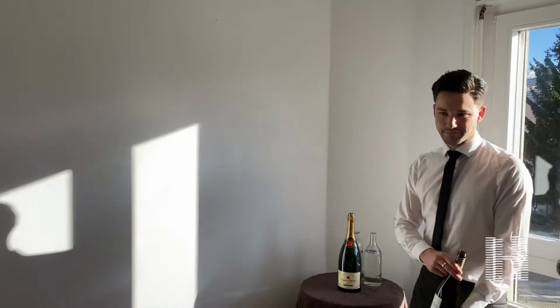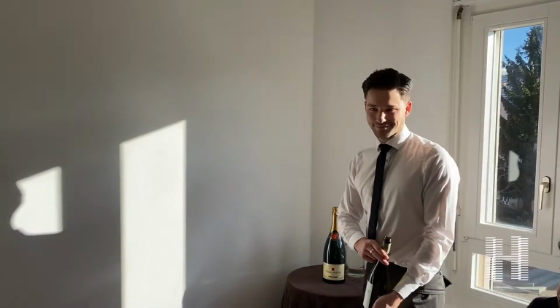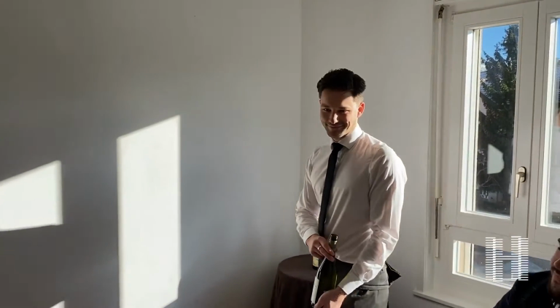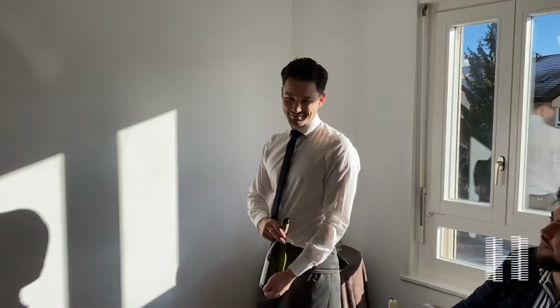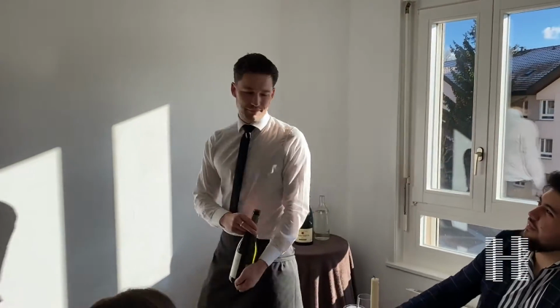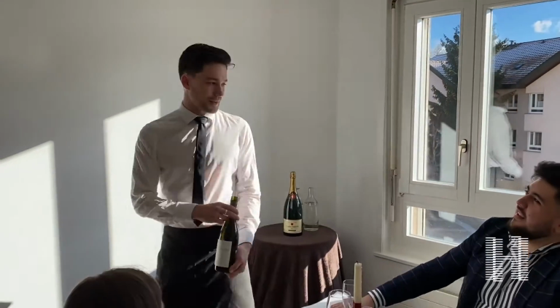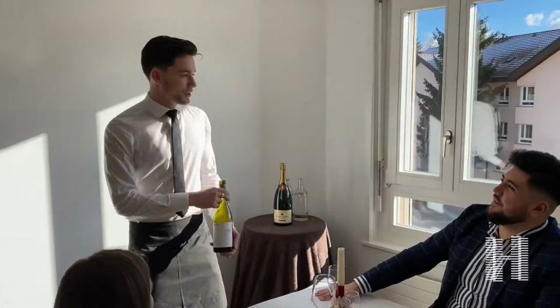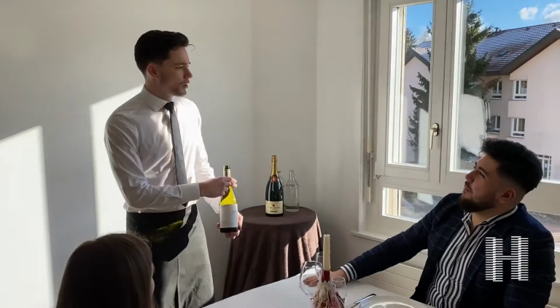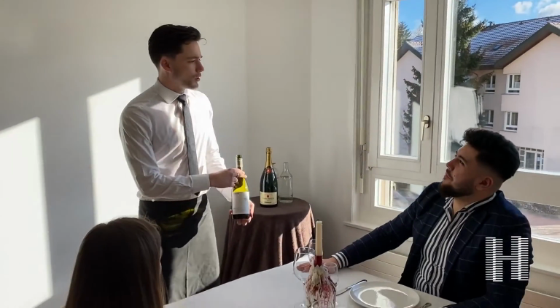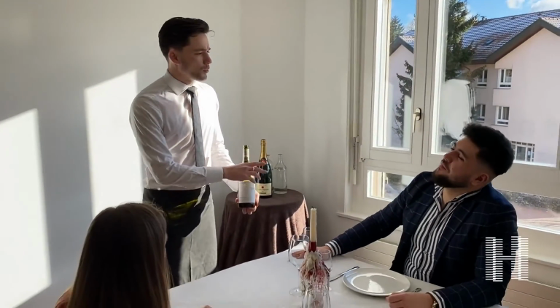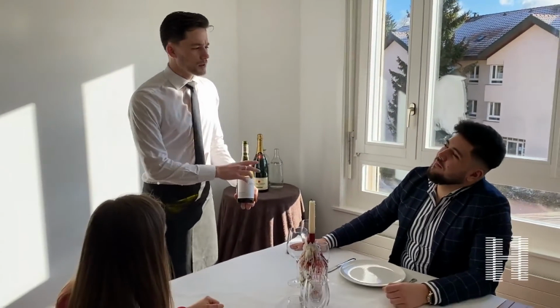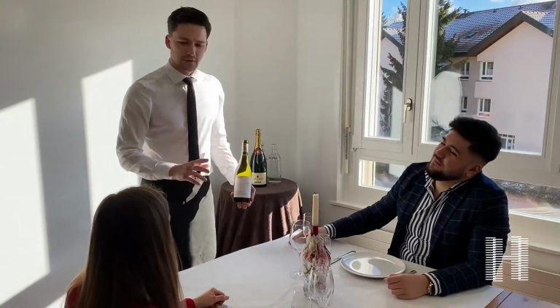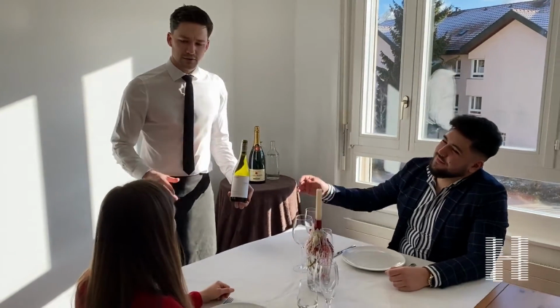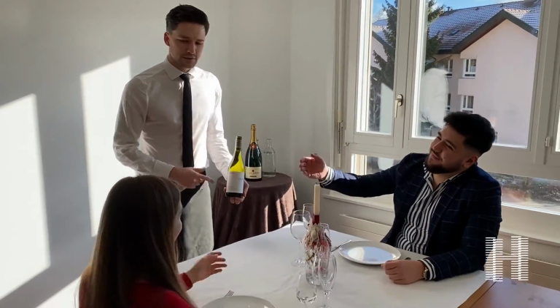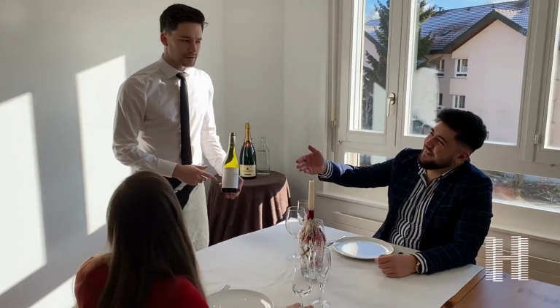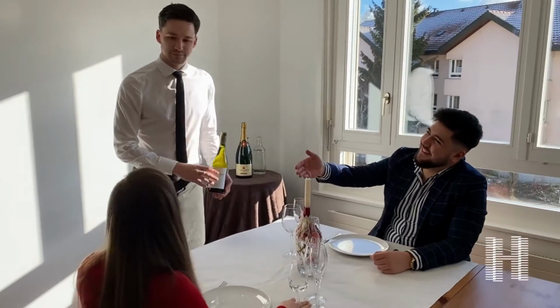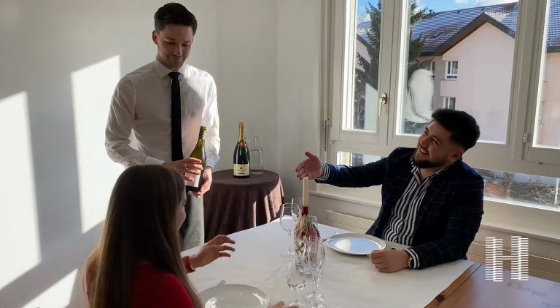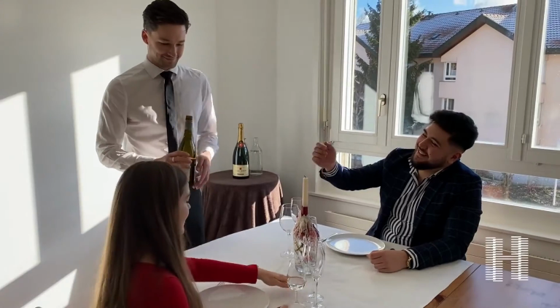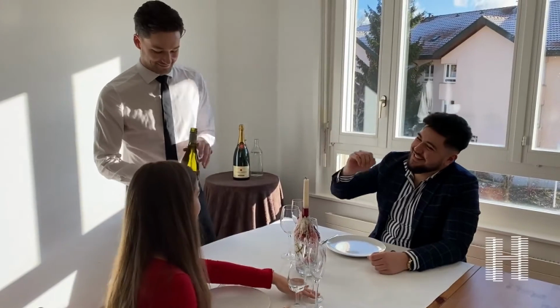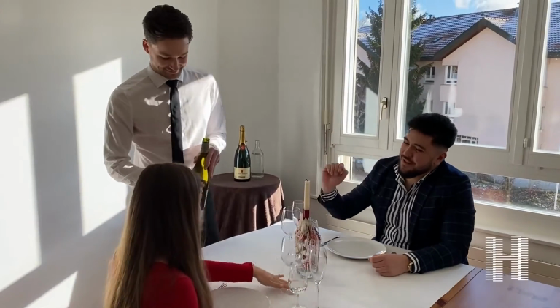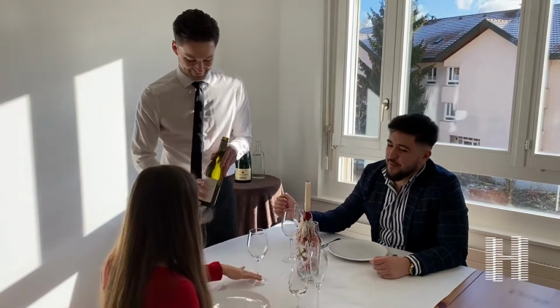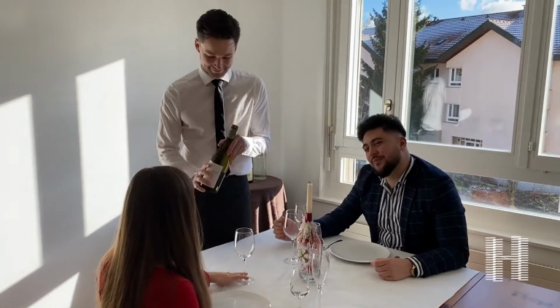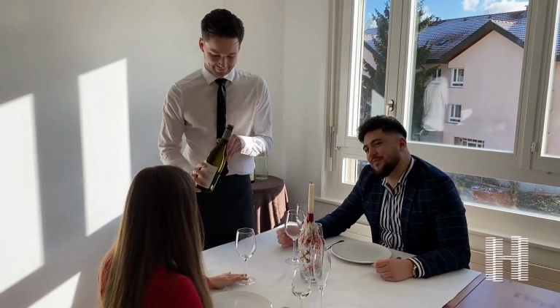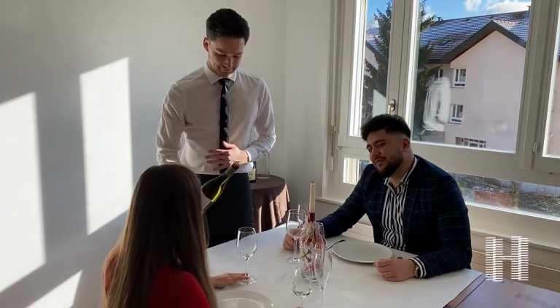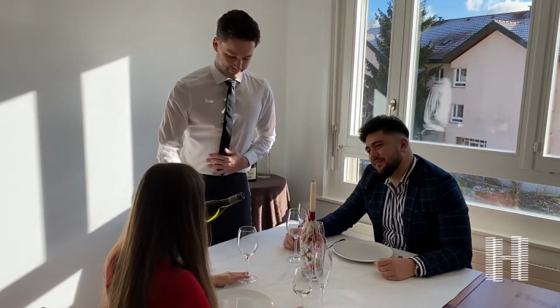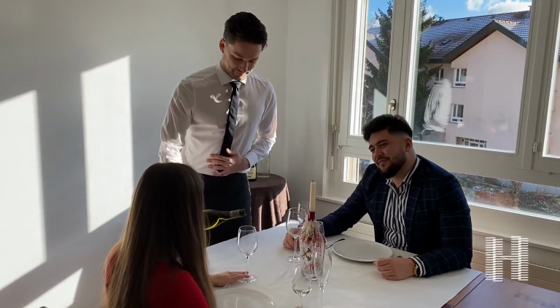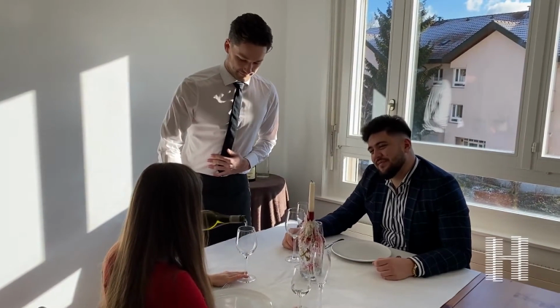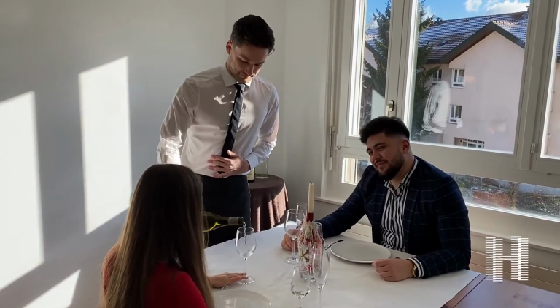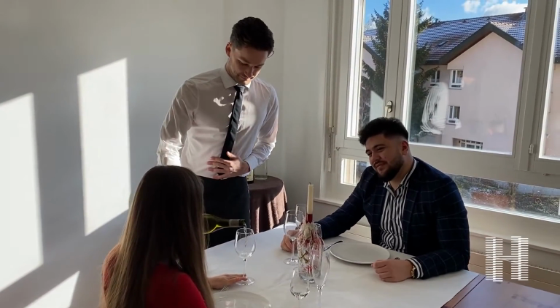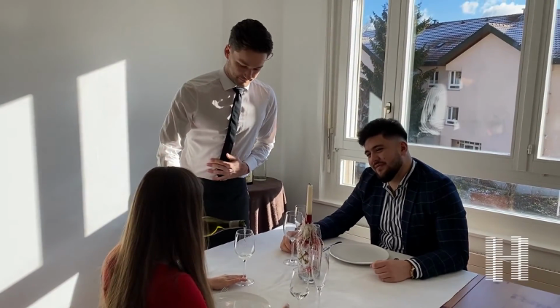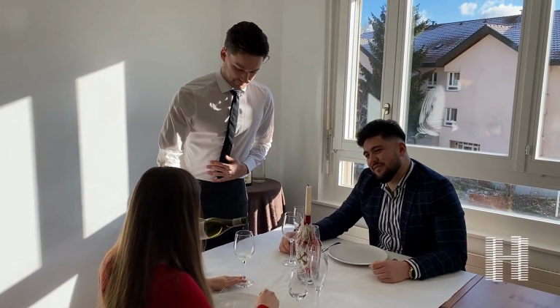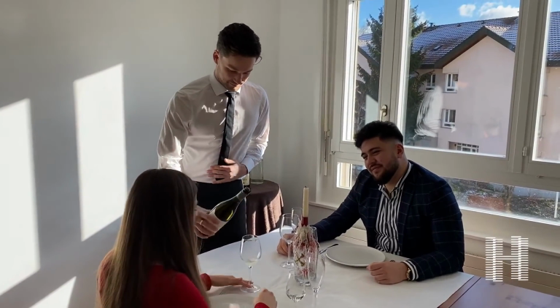Now before serving the dishes, we must first inquire about who will be doing the wine tasting, because it is very important to first not assume, and this will keep us from making any mistakes.